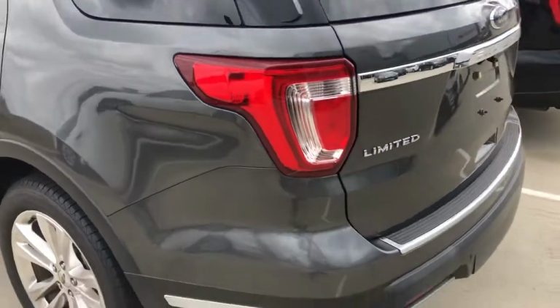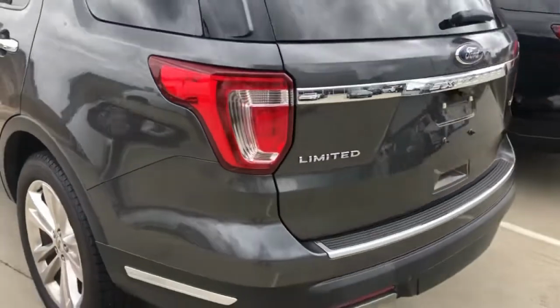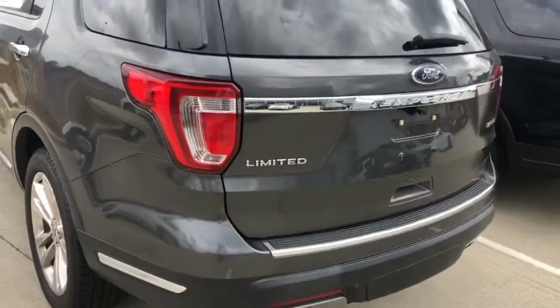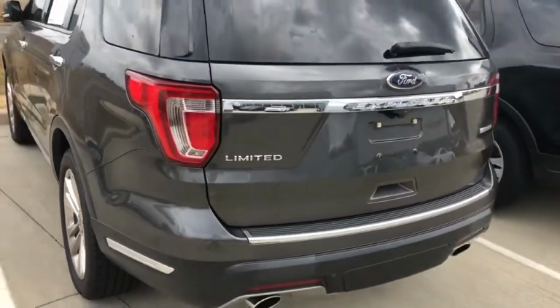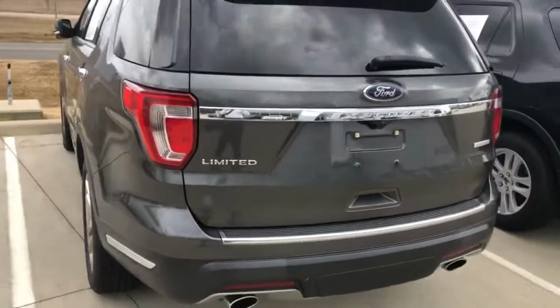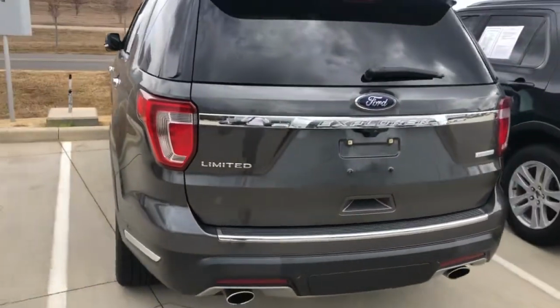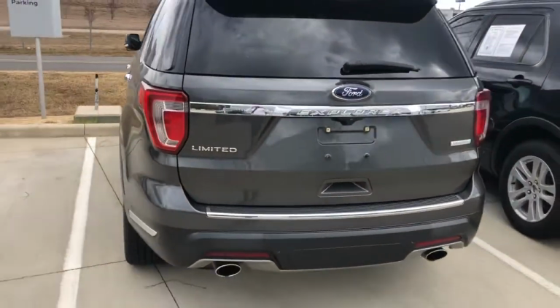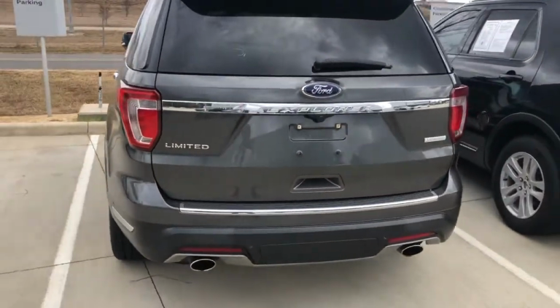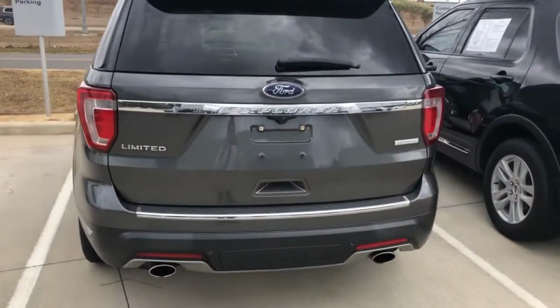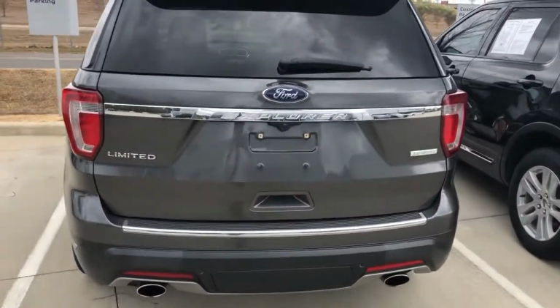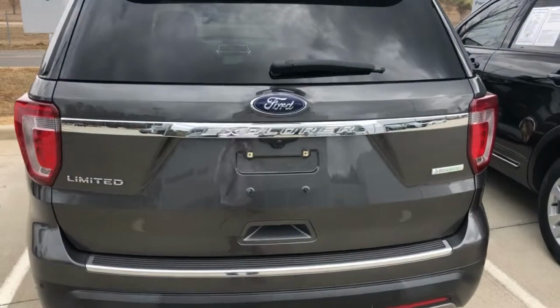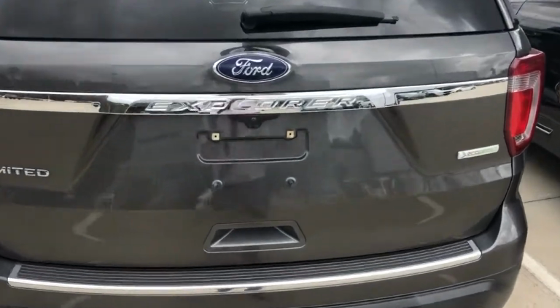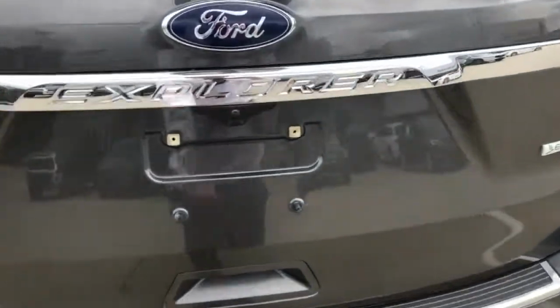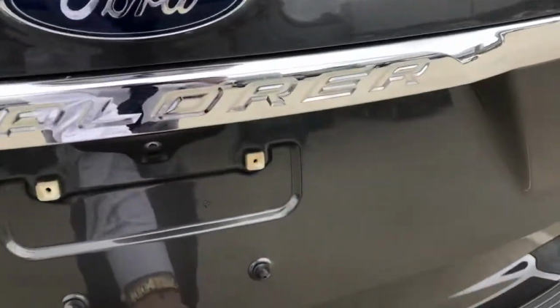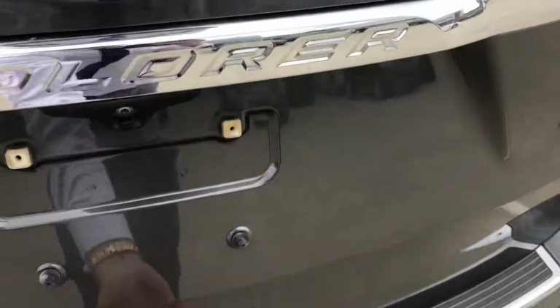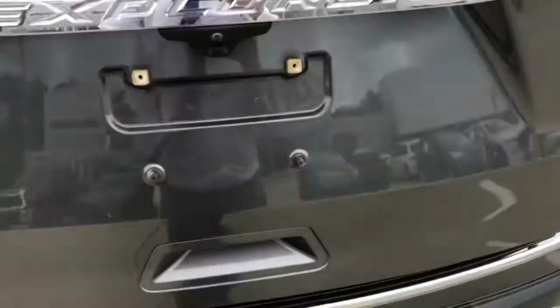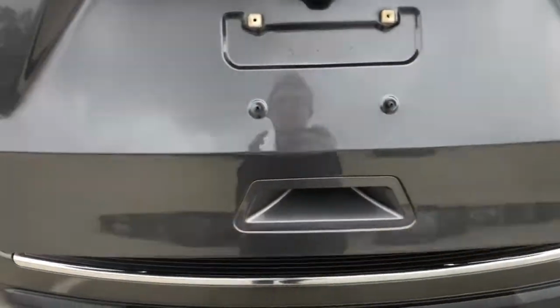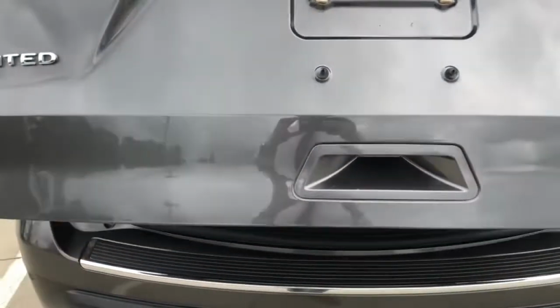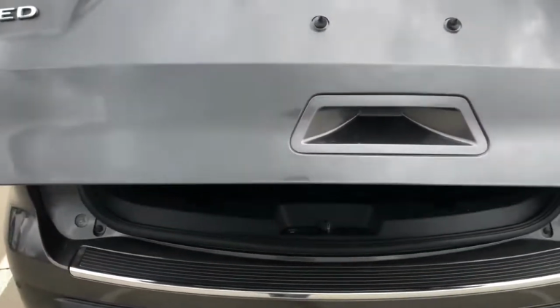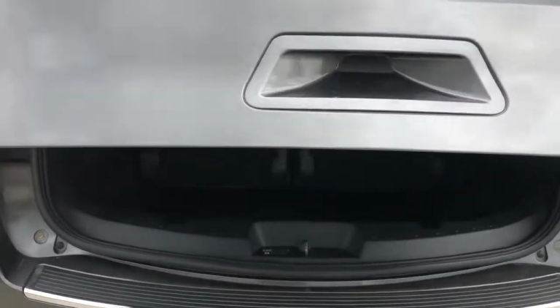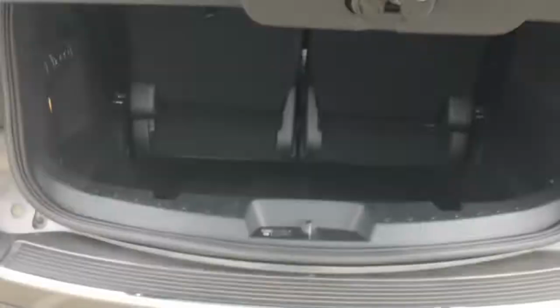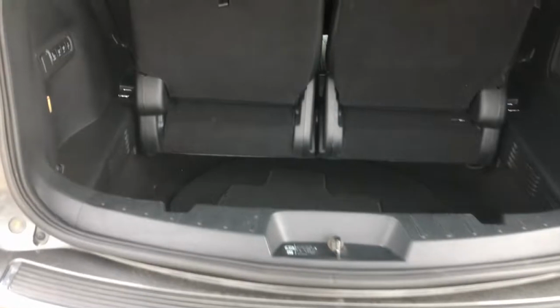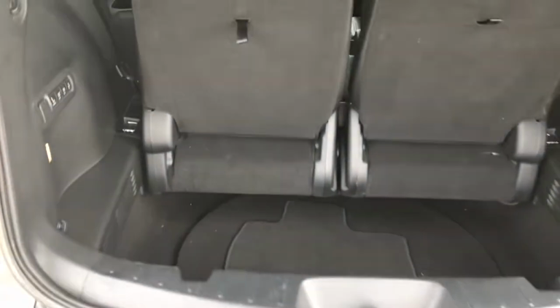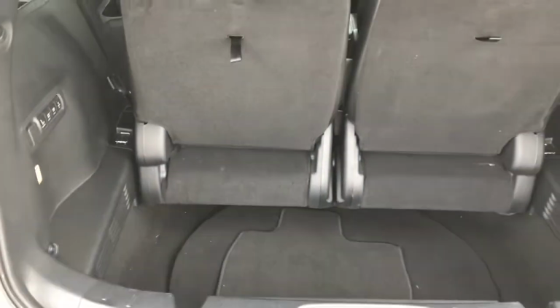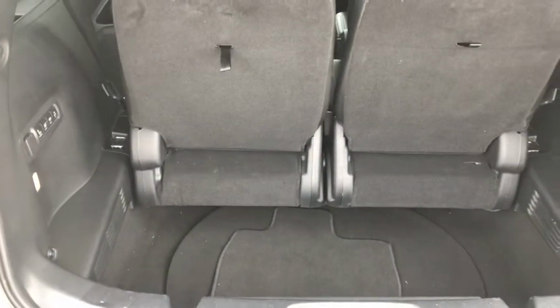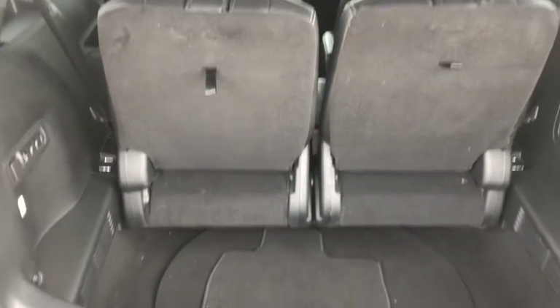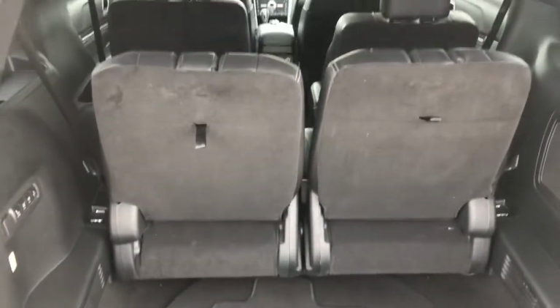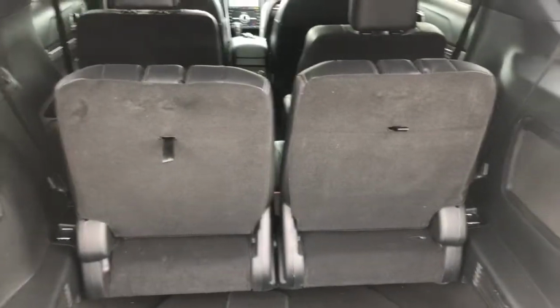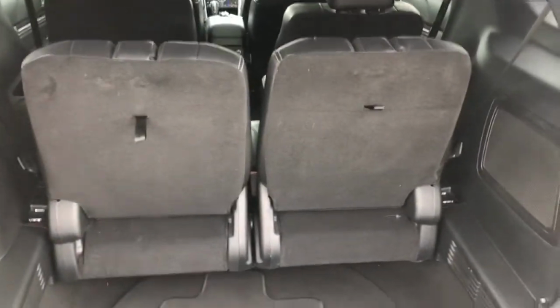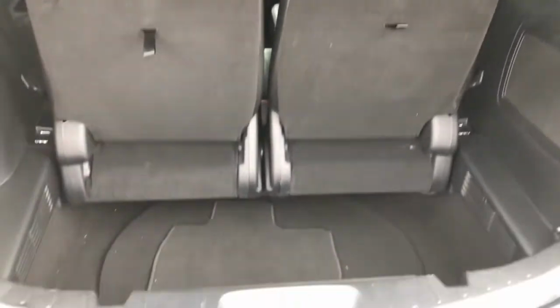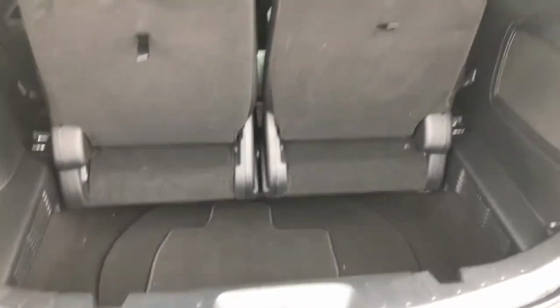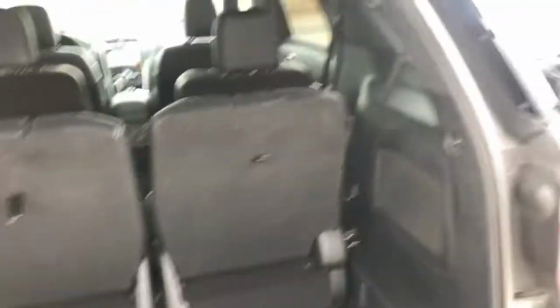There's our Limited badge. Elemental lights. Dual exhaust. Power liftgate. Very good storage in the Explorer. Those seats go down, we've got even more space.